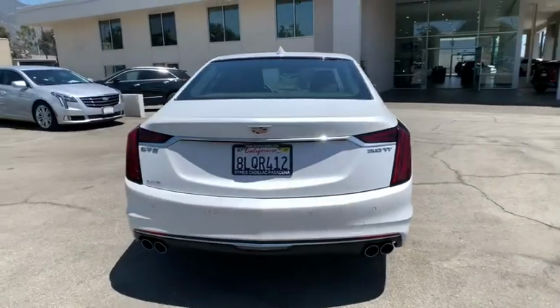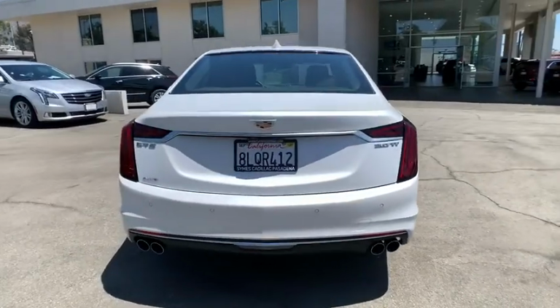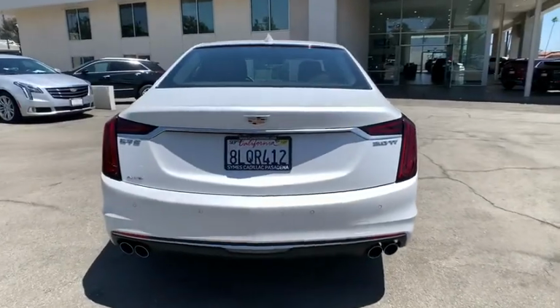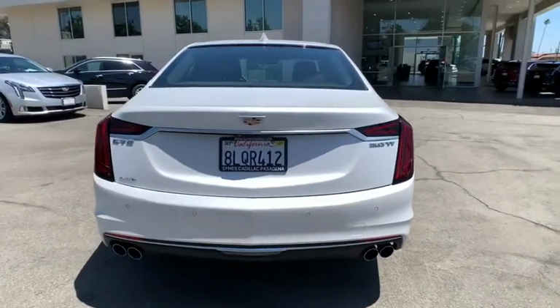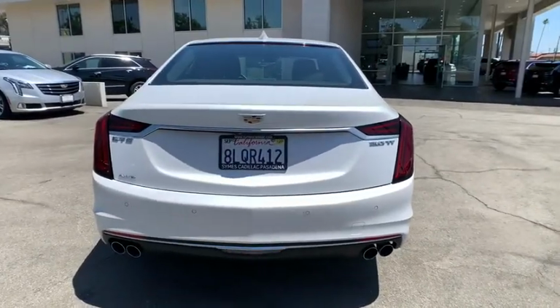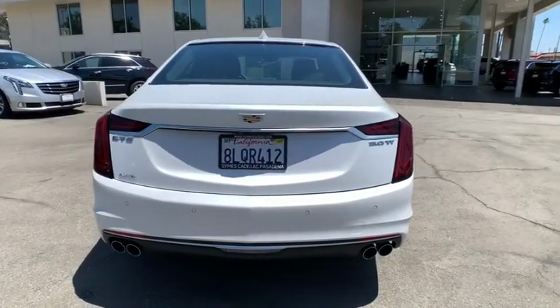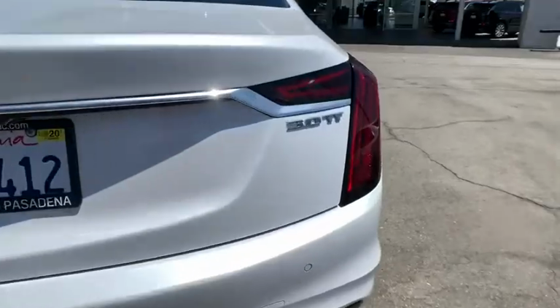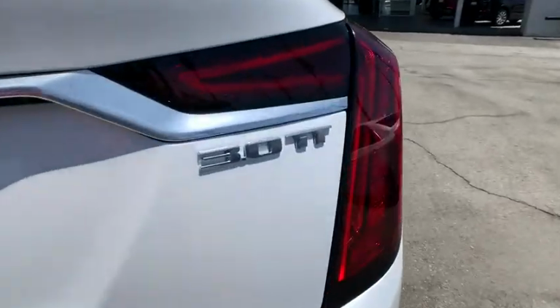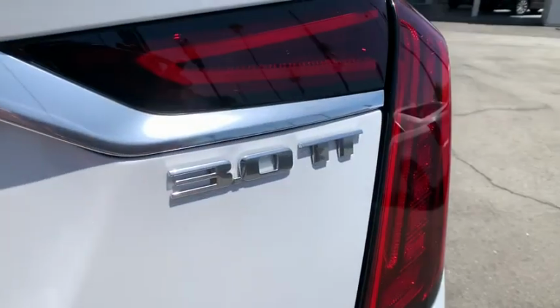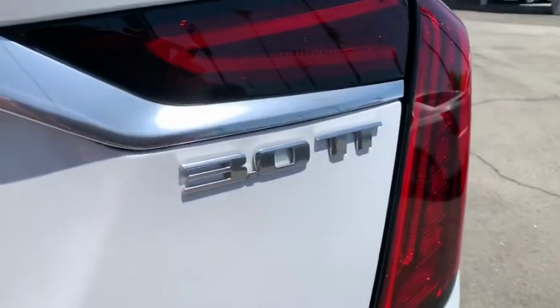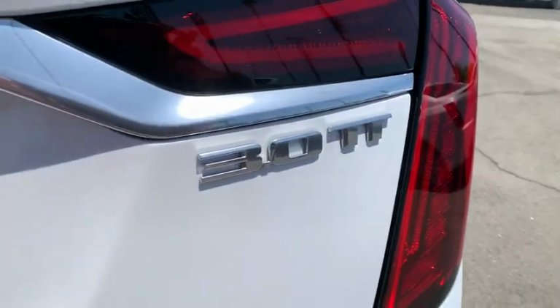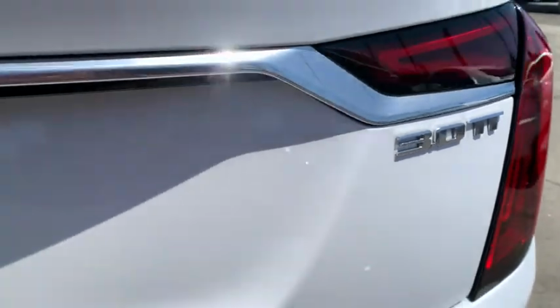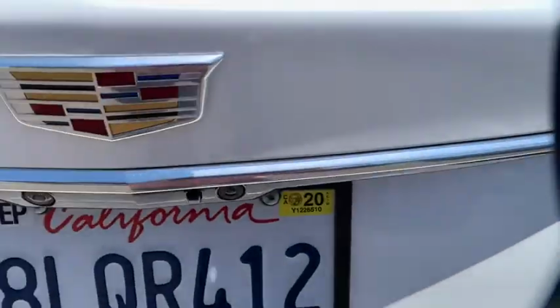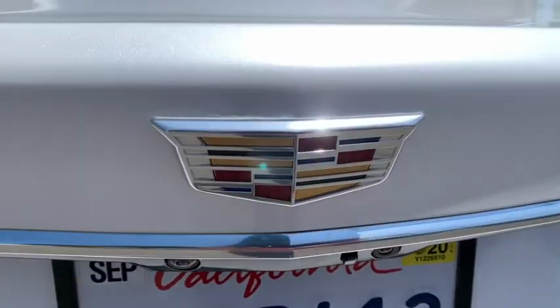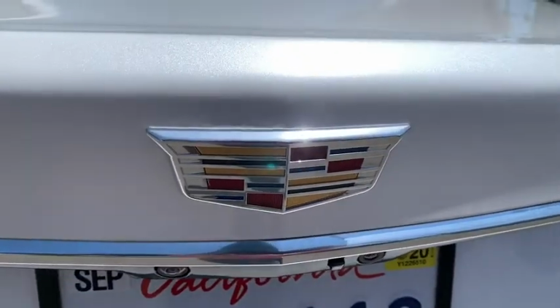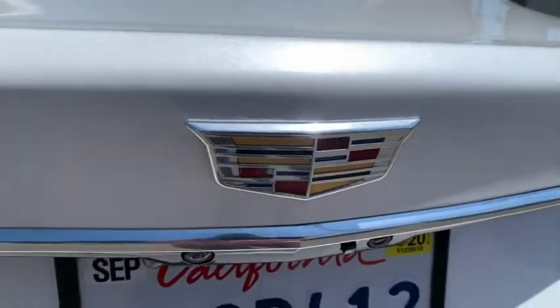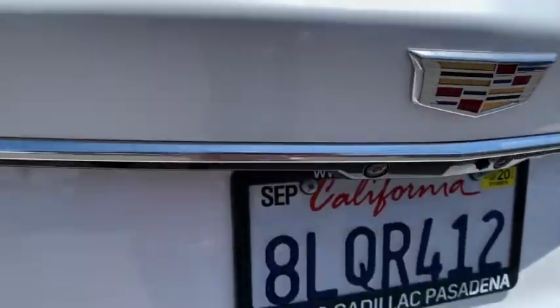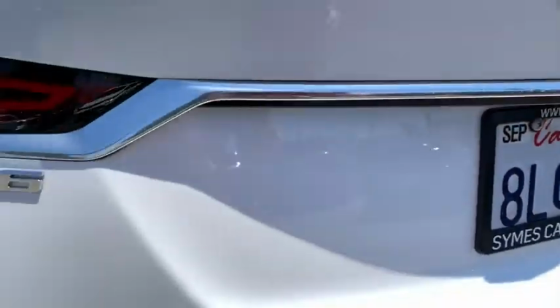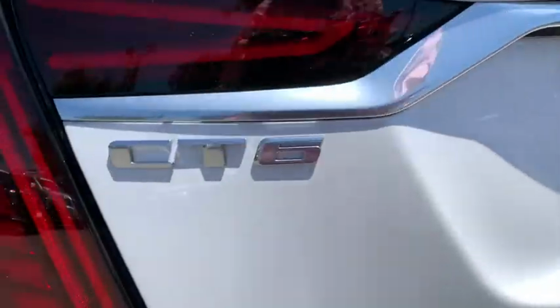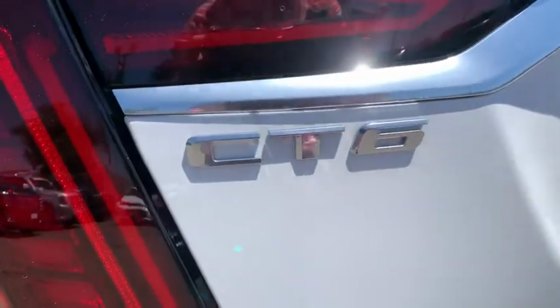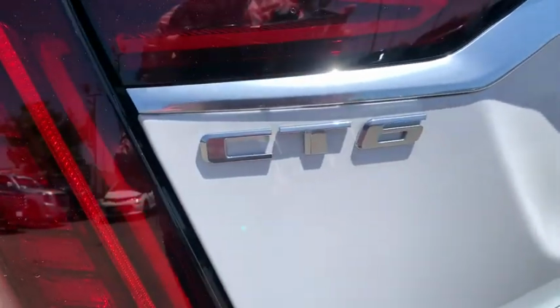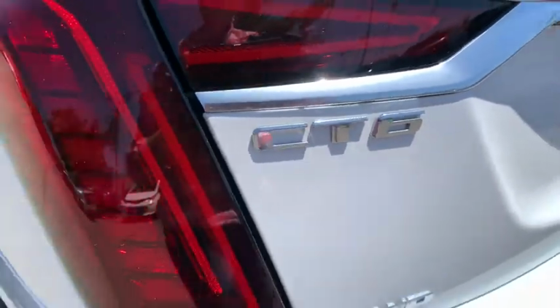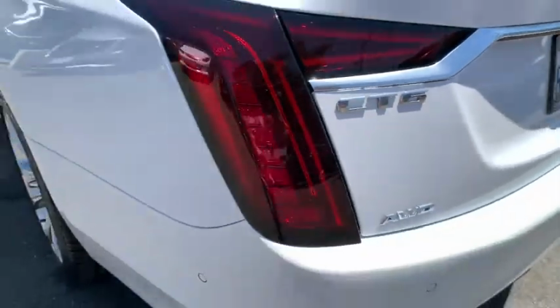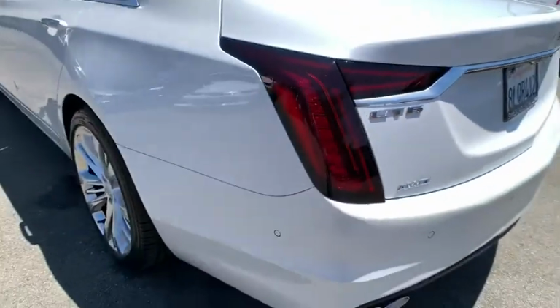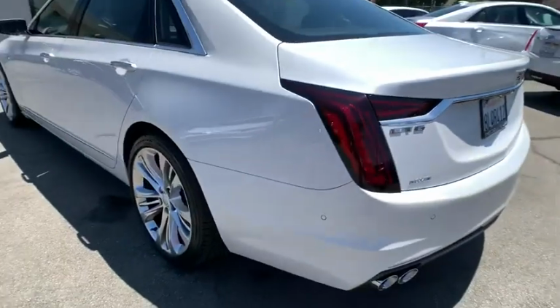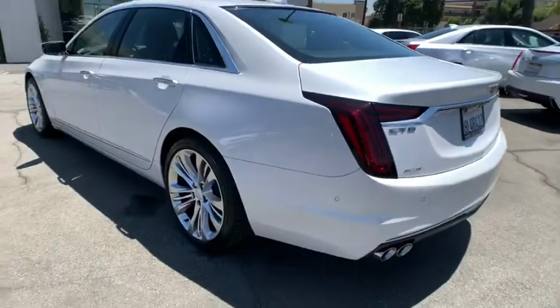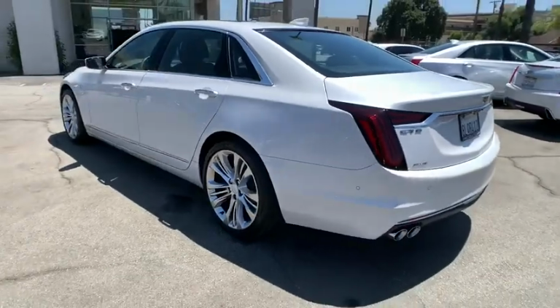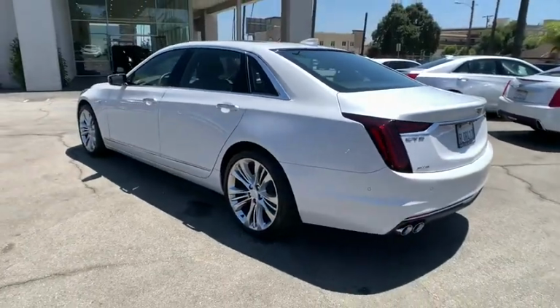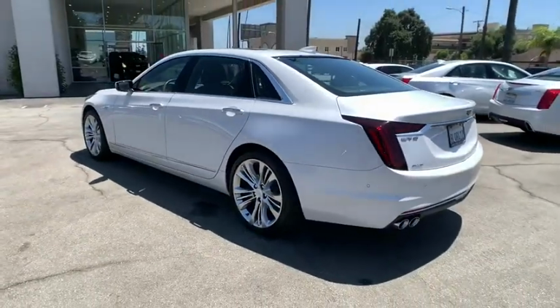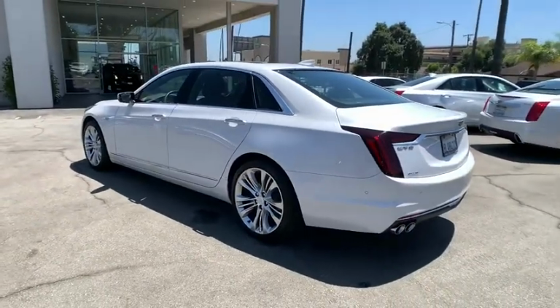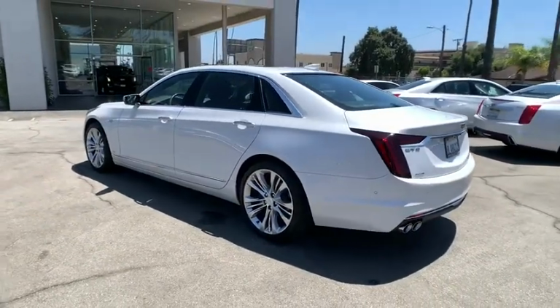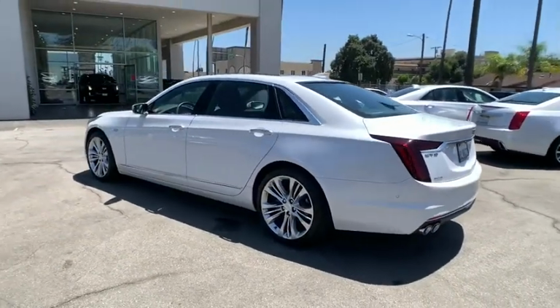It is an entirely new, lightweight vehicle architecture for a superb driving experience that is agile, solid, and secure. And every journey delivers the utmost comfort and convenience.